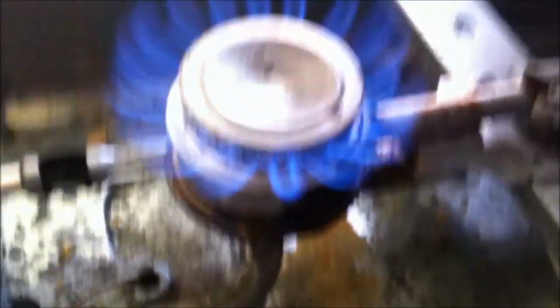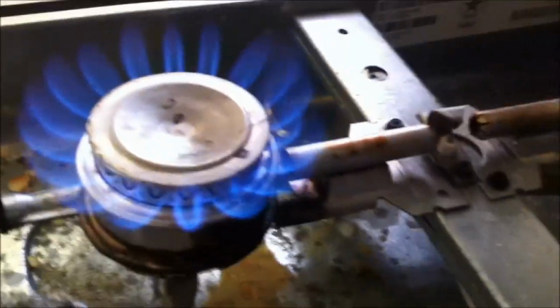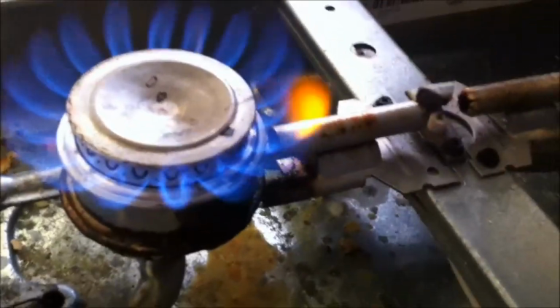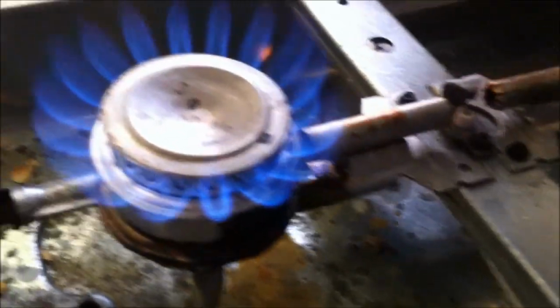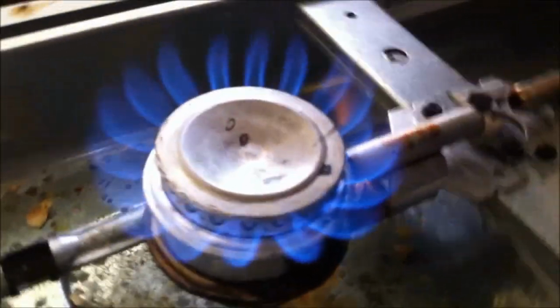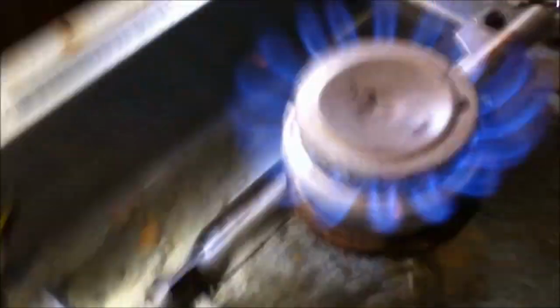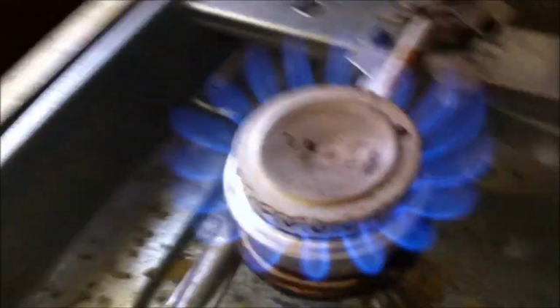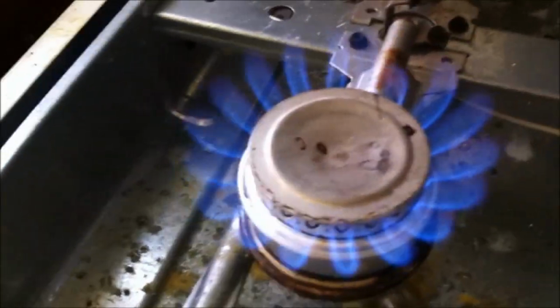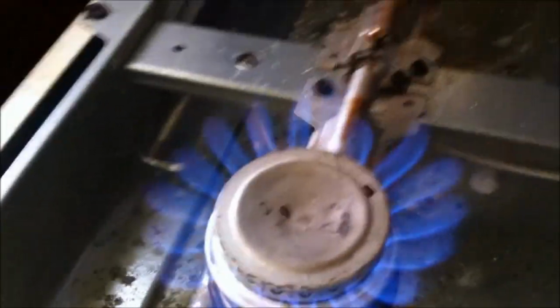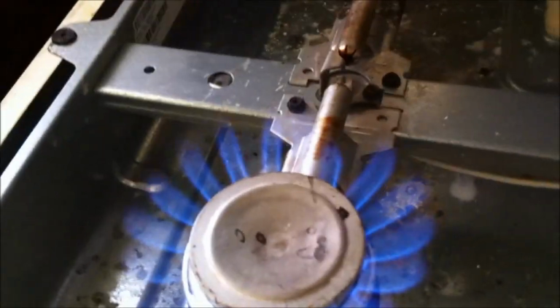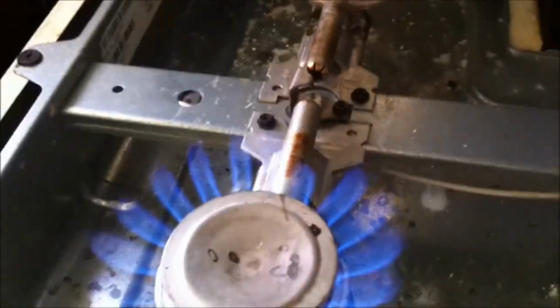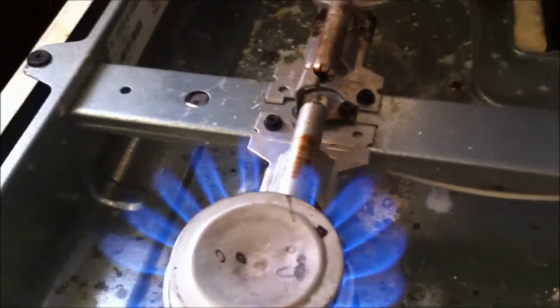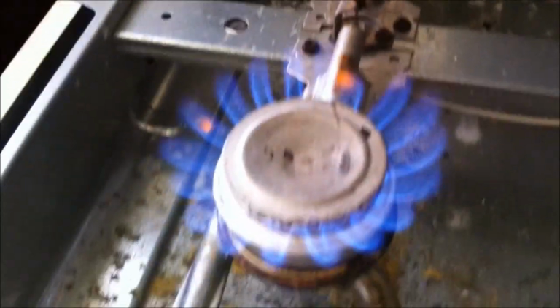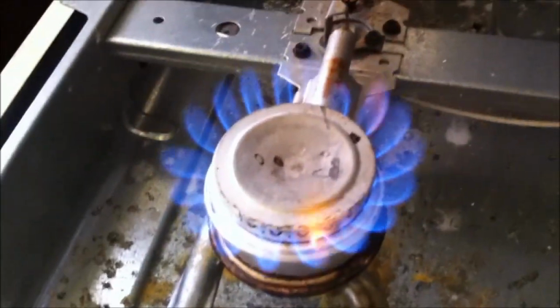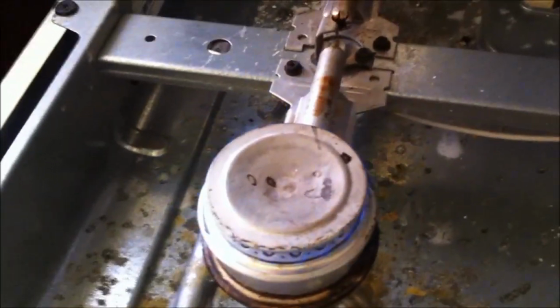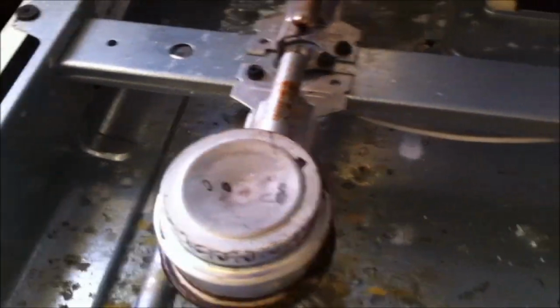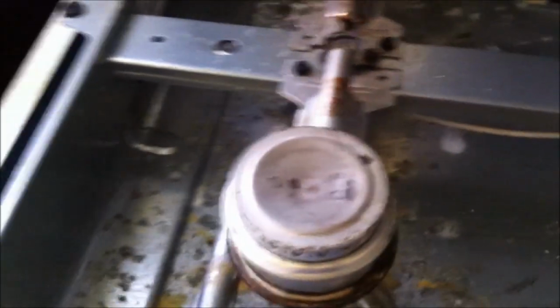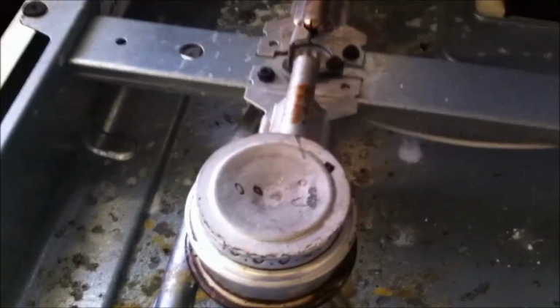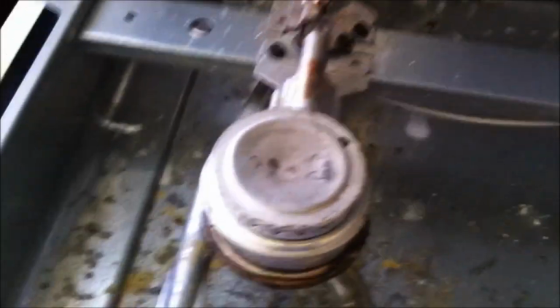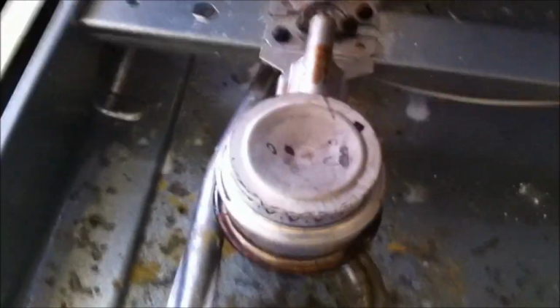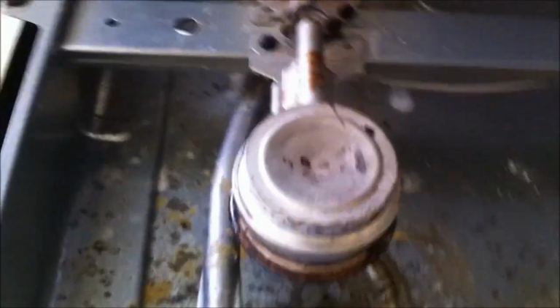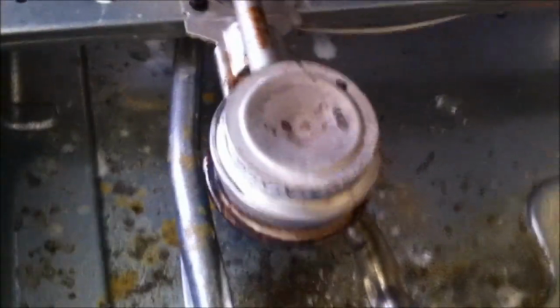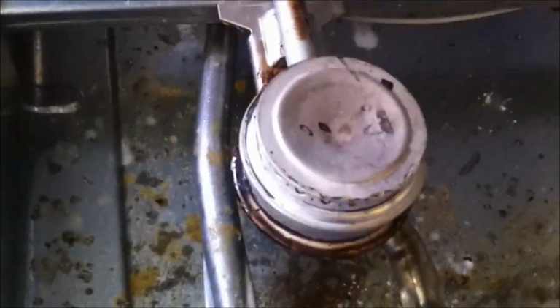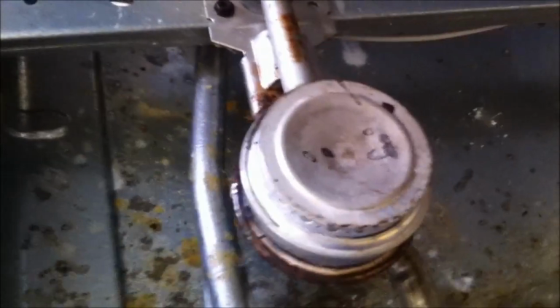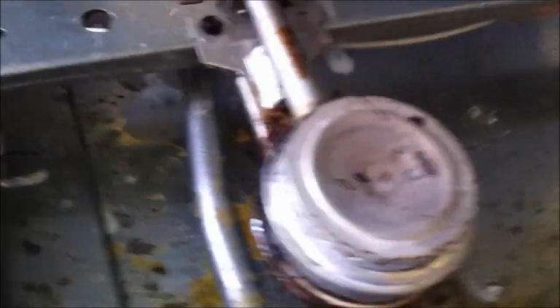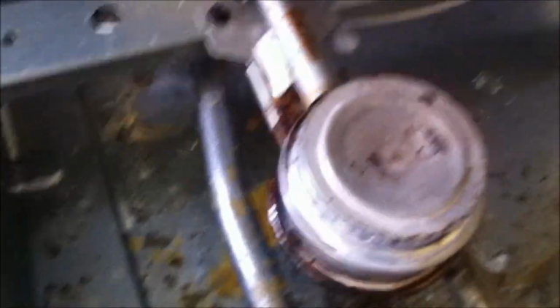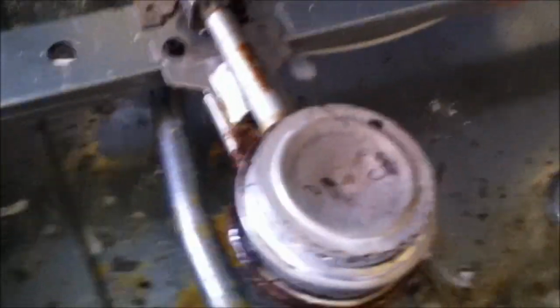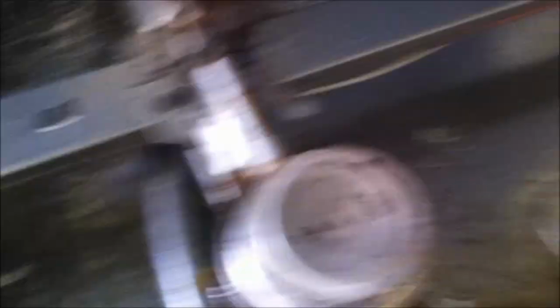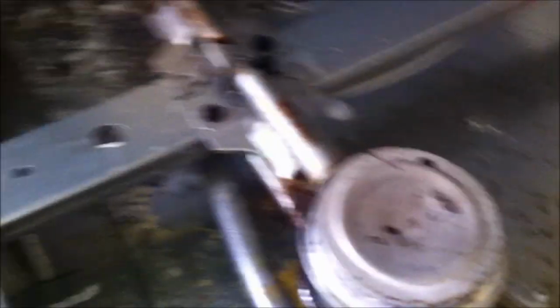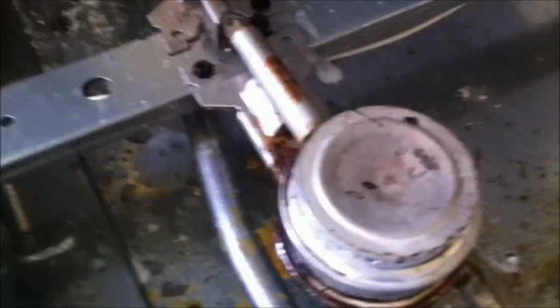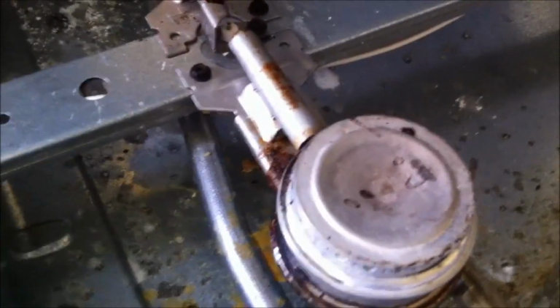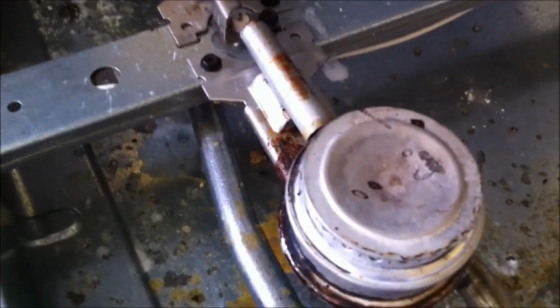So that's what happens — you boil something over, you can't get a burner to light. Nice, easy fix. And of course, do this at your own risk, I'm not a professional, I just repair things. Have a great day.